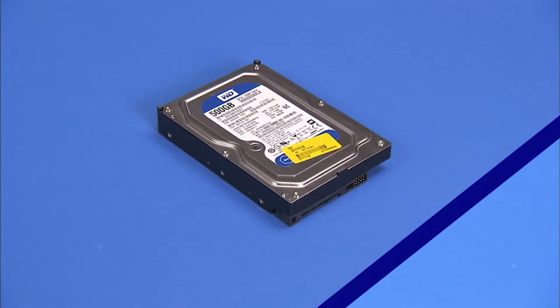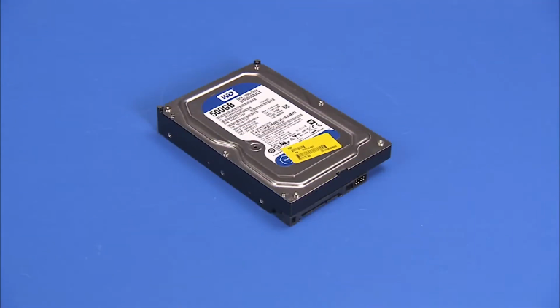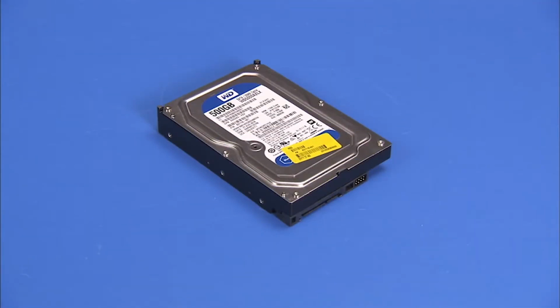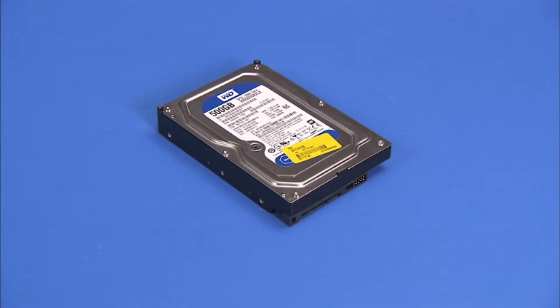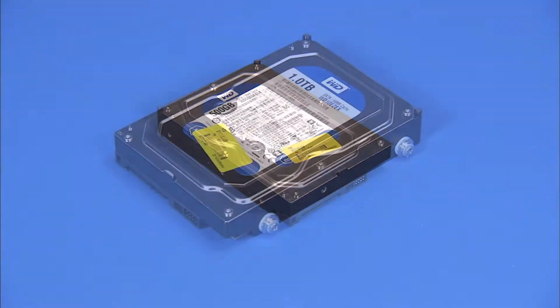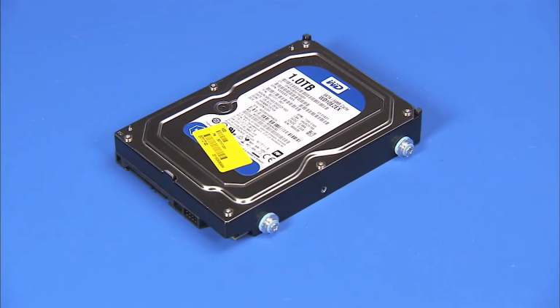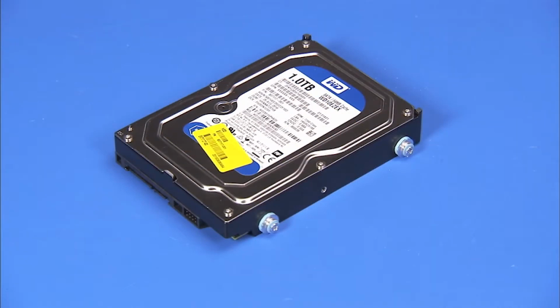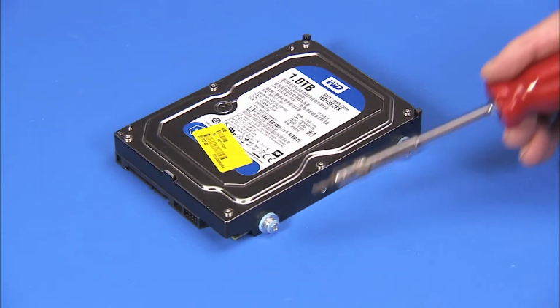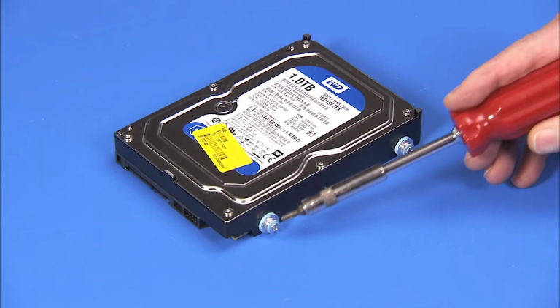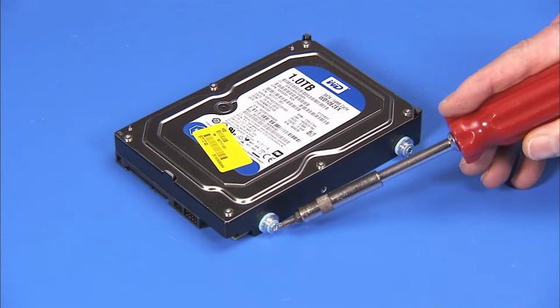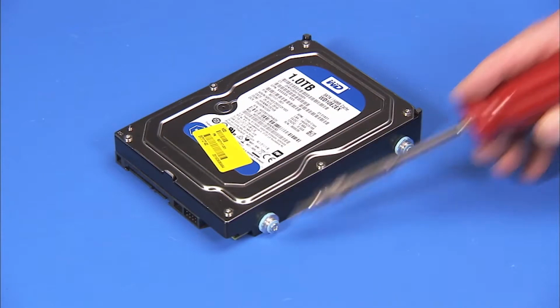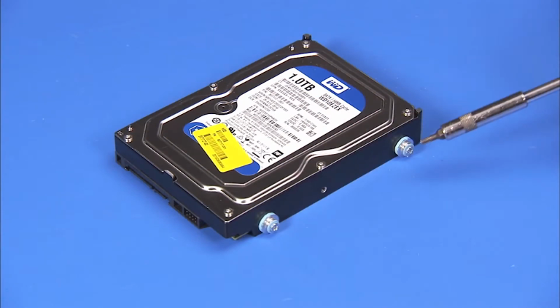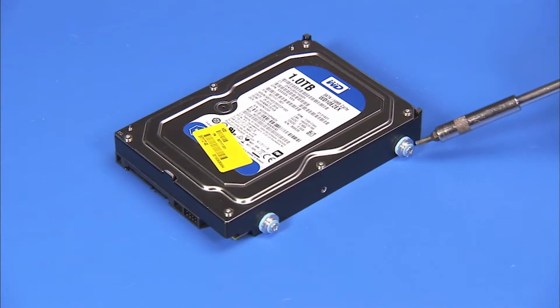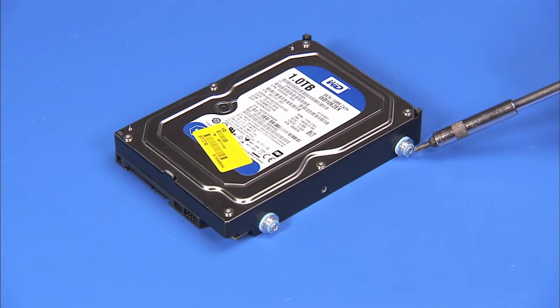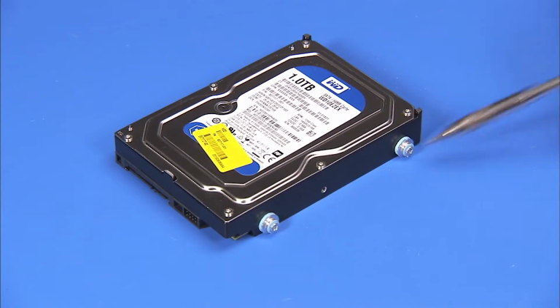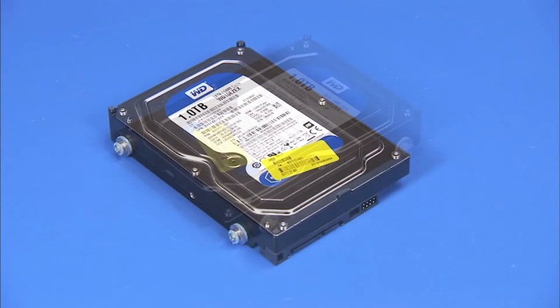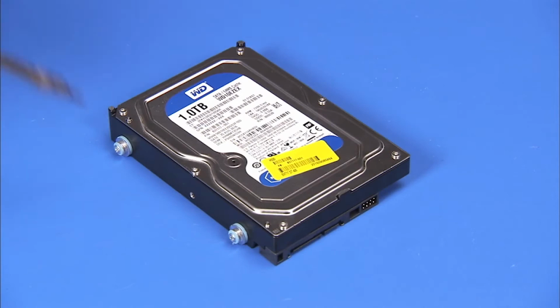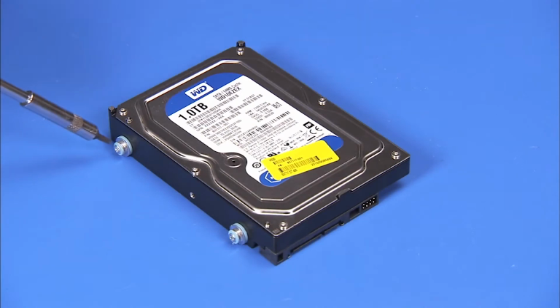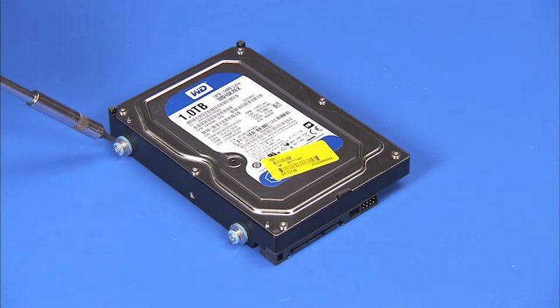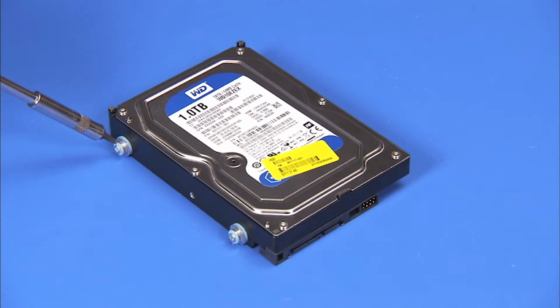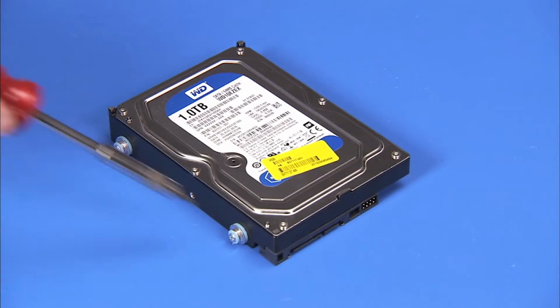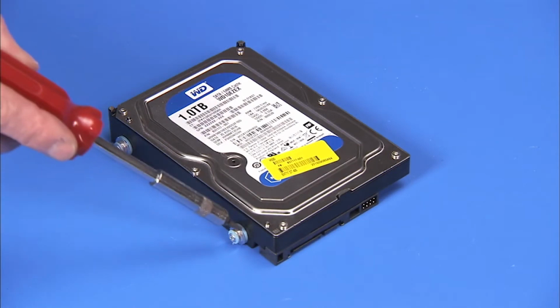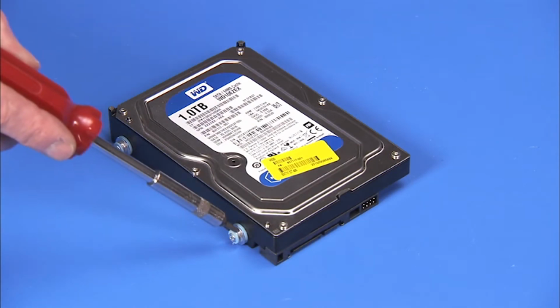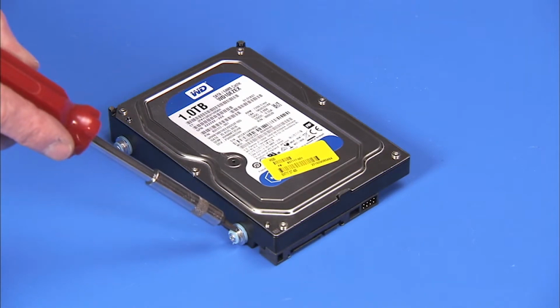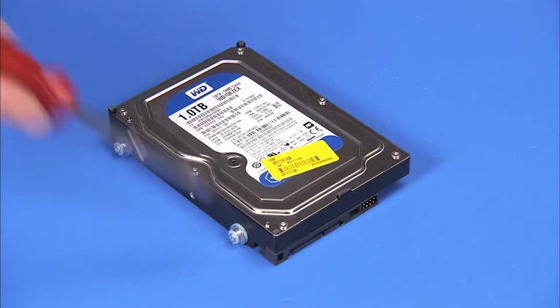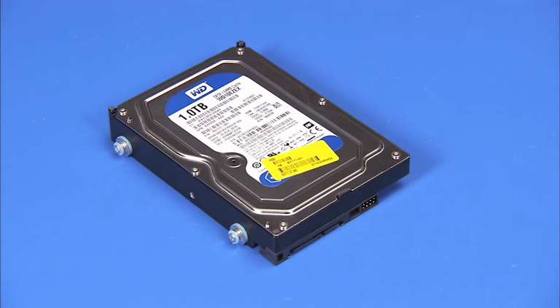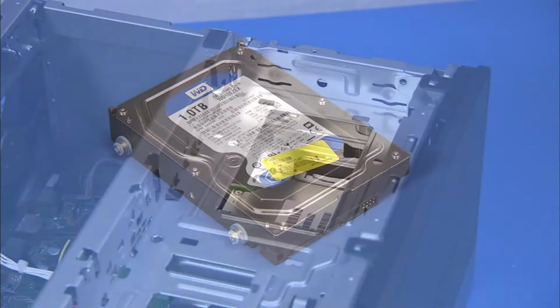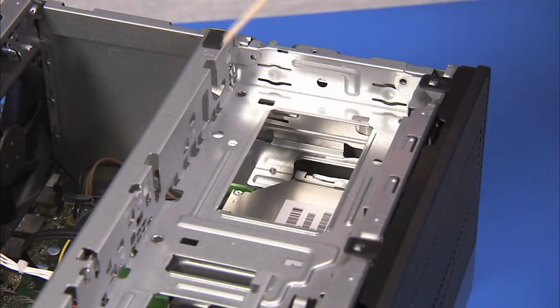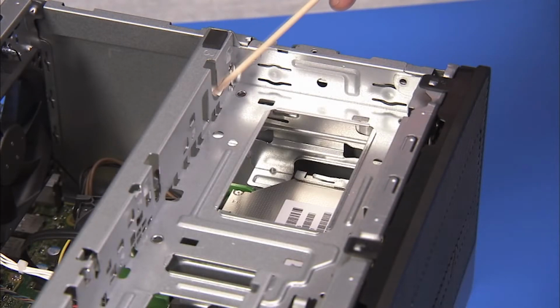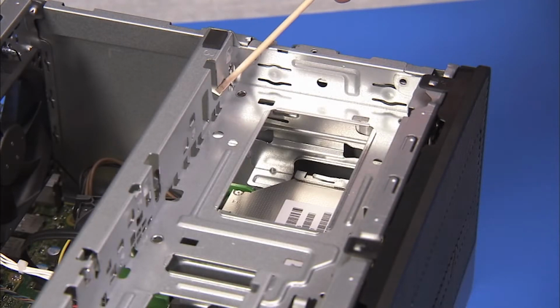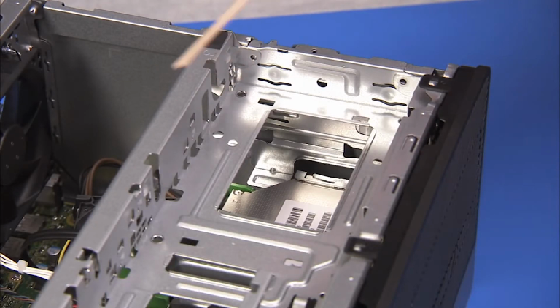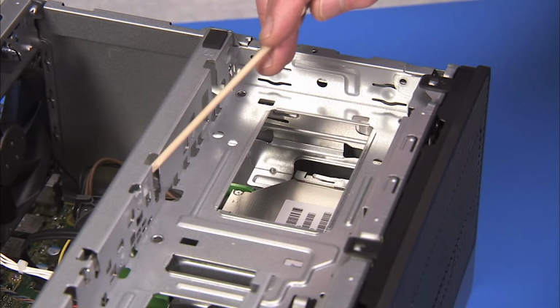To install a new hard drive, attach the four reserved Torx 15 guide screws to the sides of the hard drive. The four guide screws on the hard drive align into slots on the drive cage.